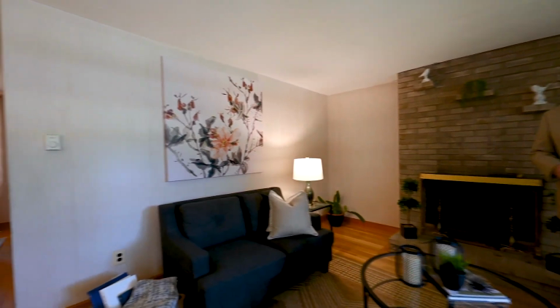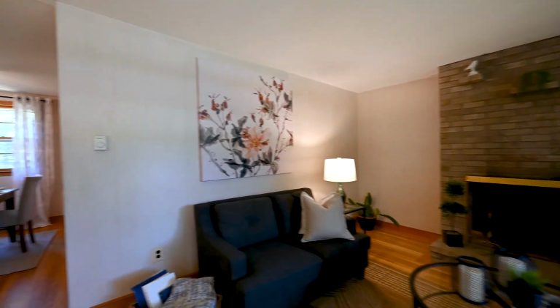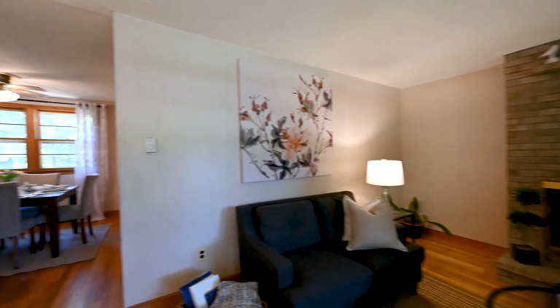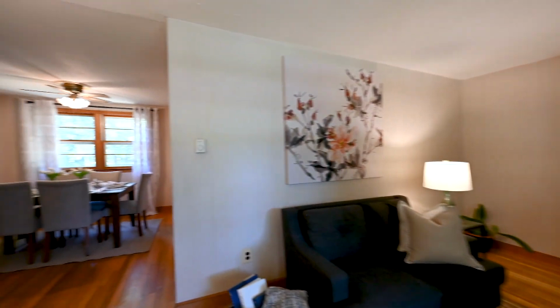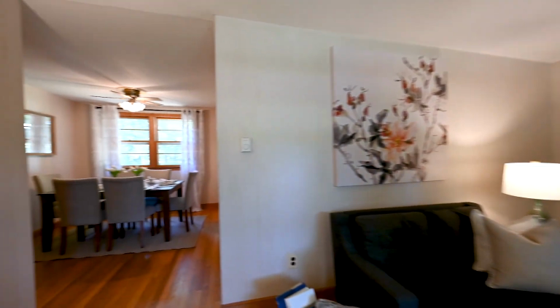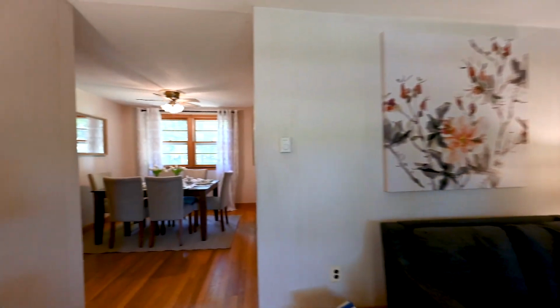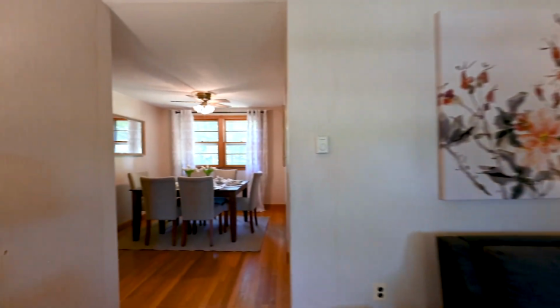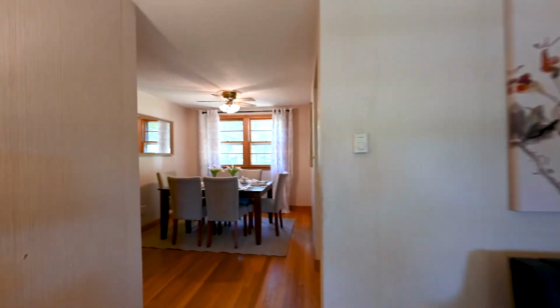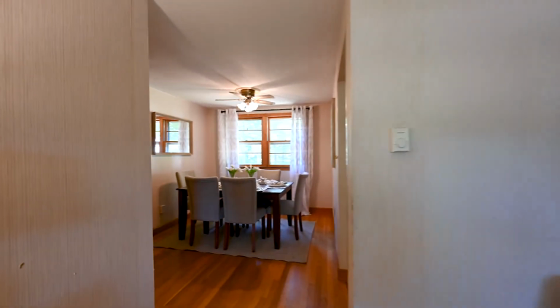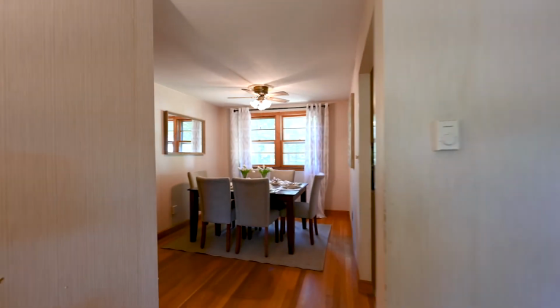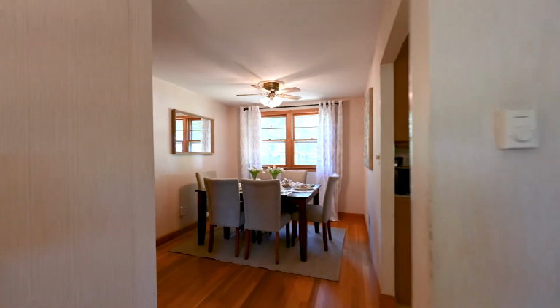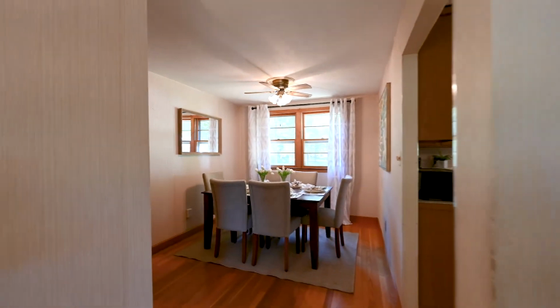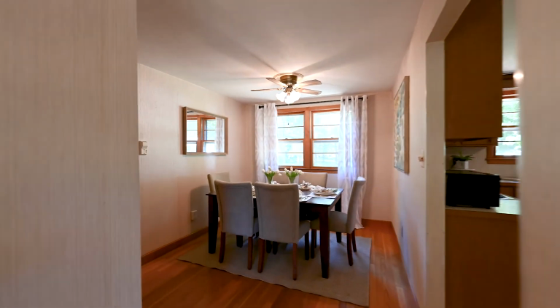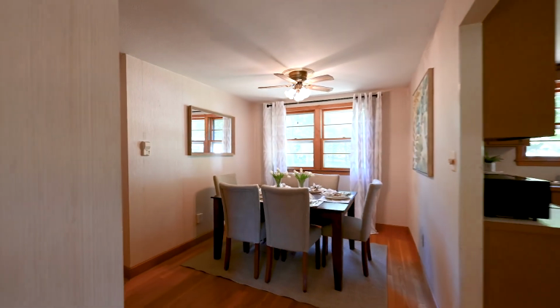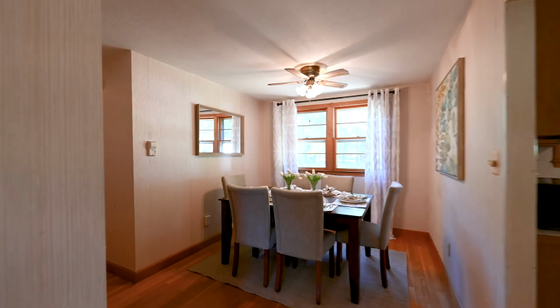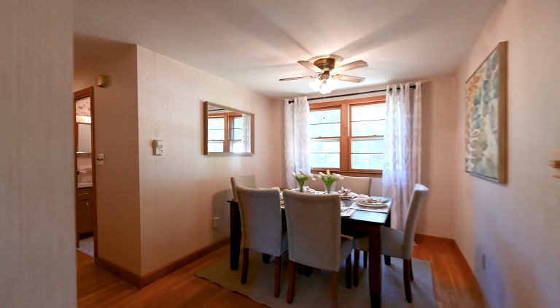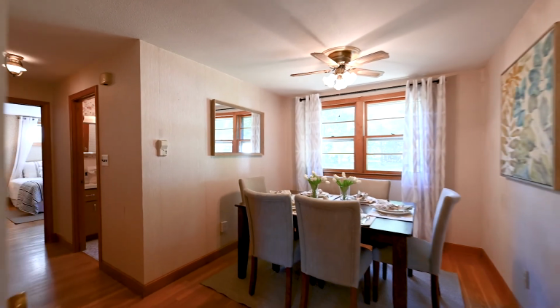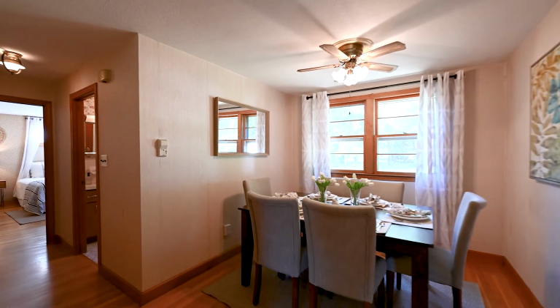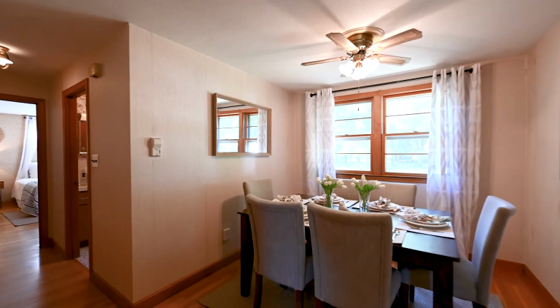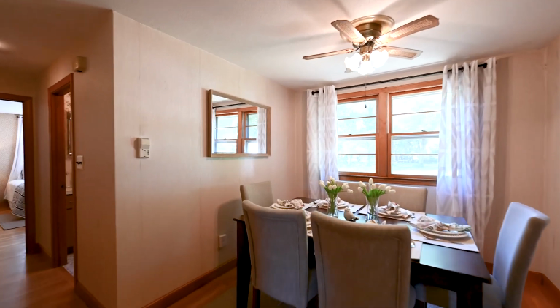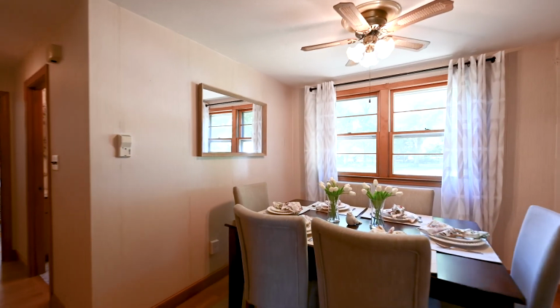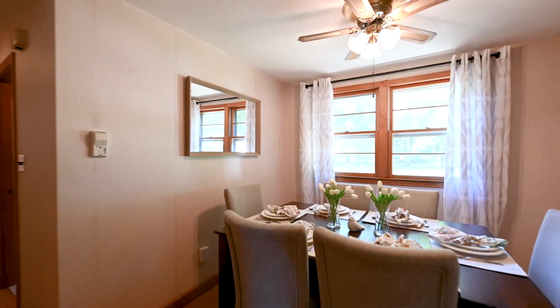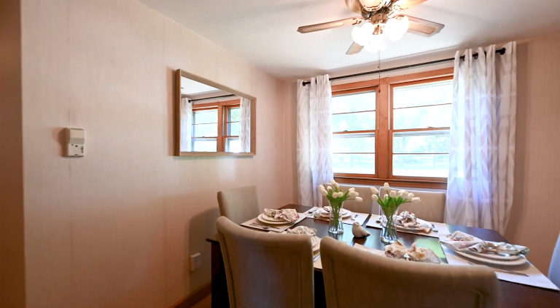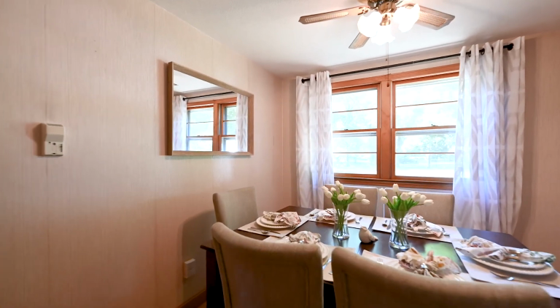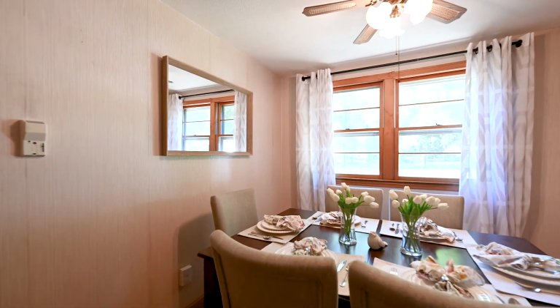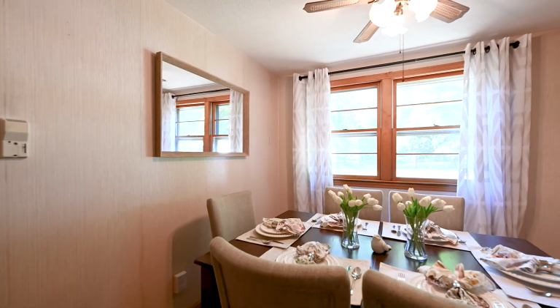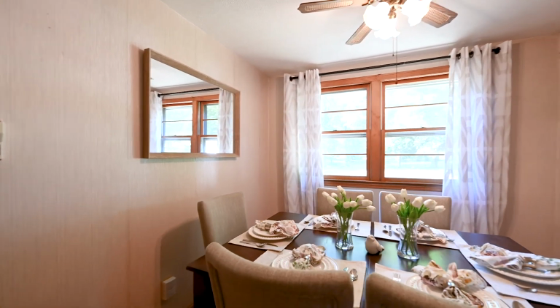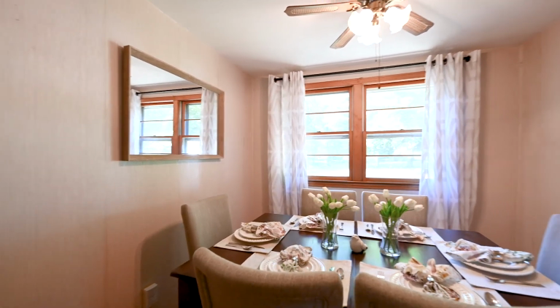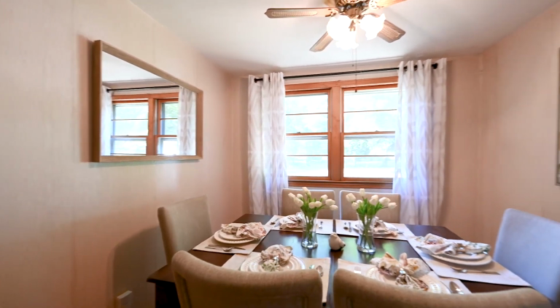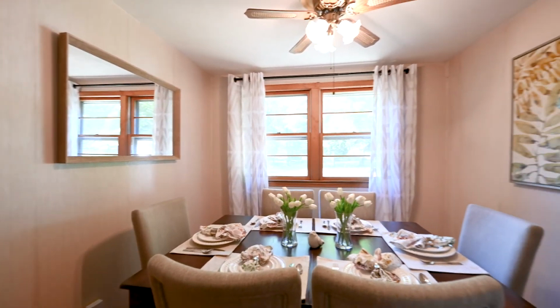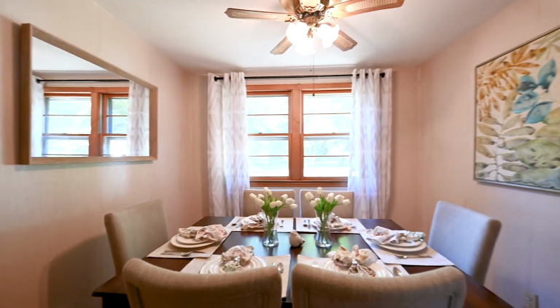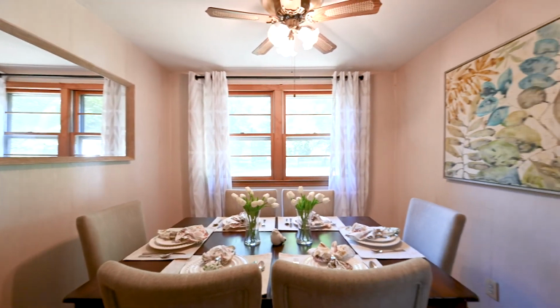And then you flow directly into the dining area, again with hardwood floors, a ceiling fan, and two windows looking out at that very private backyard.